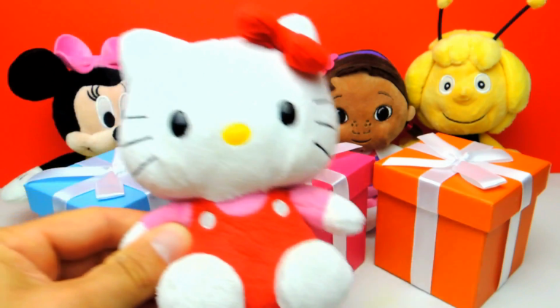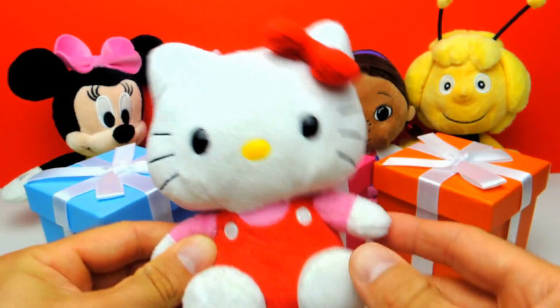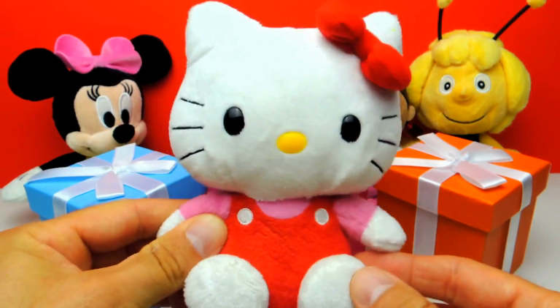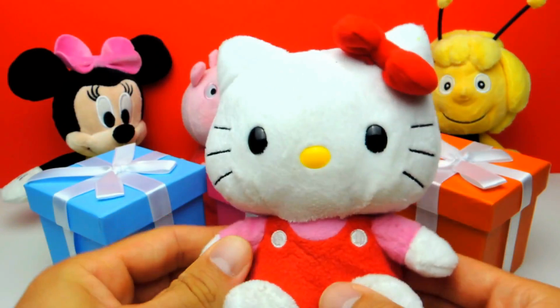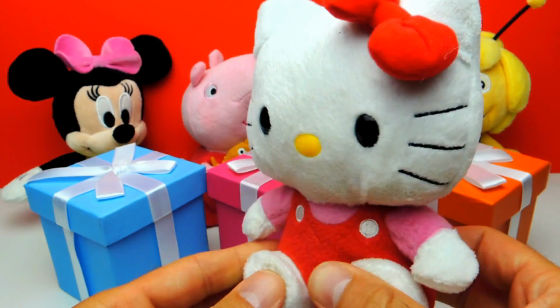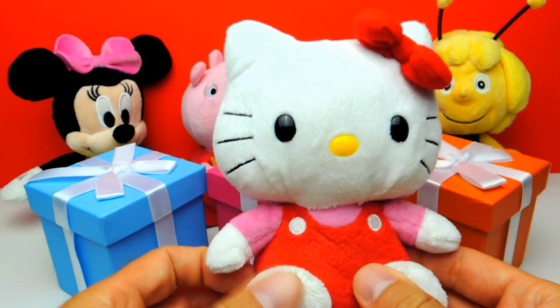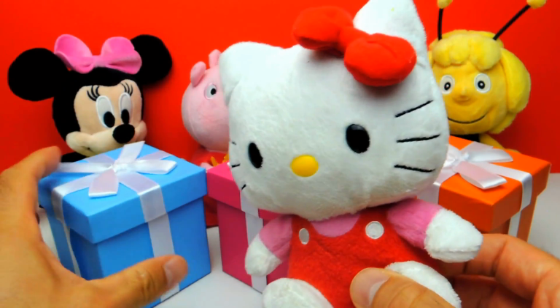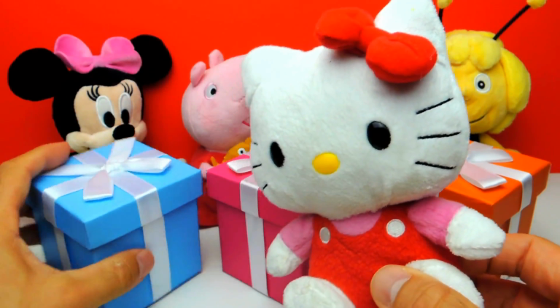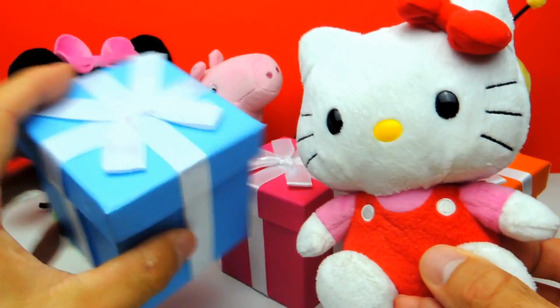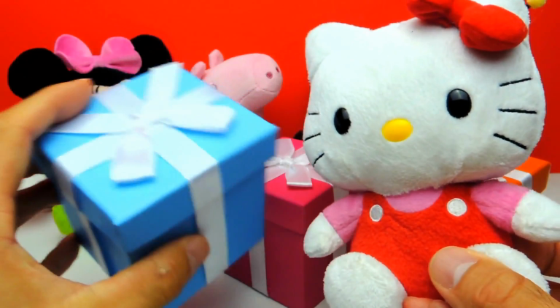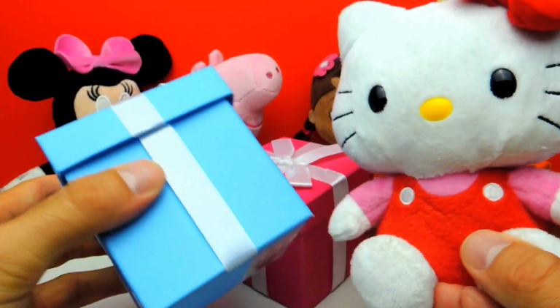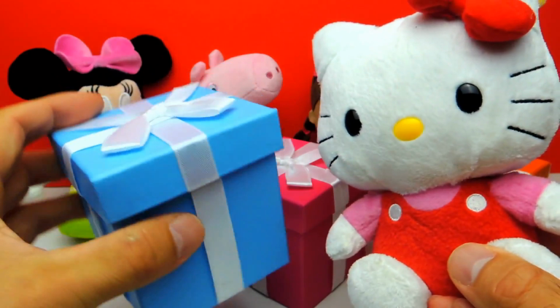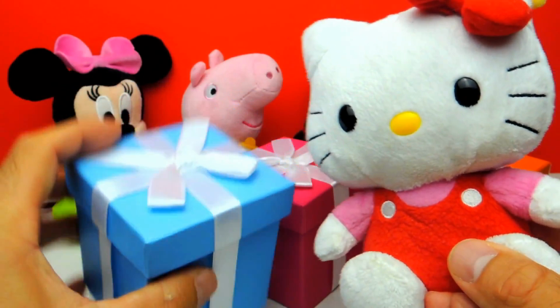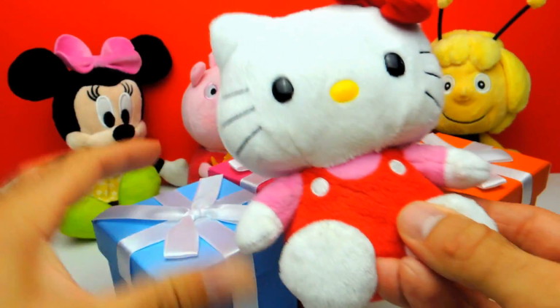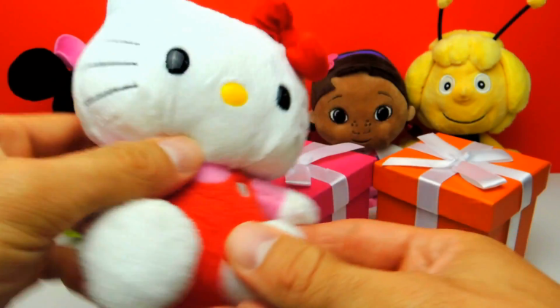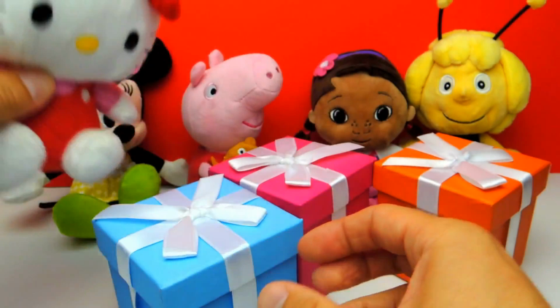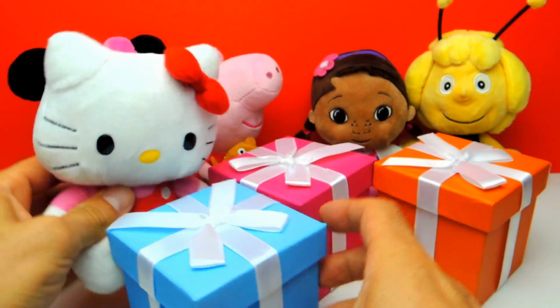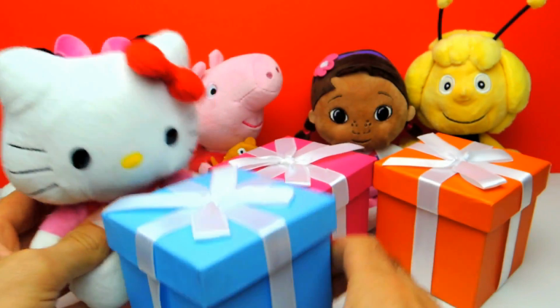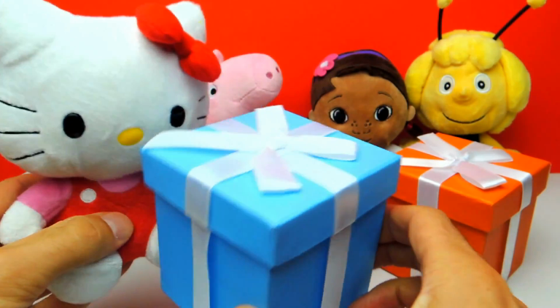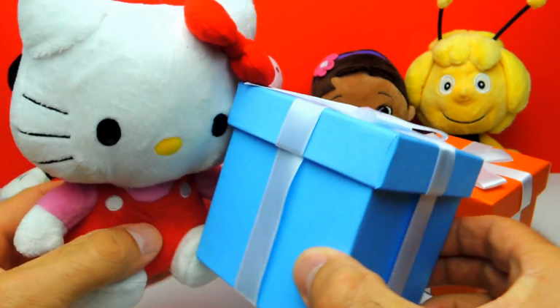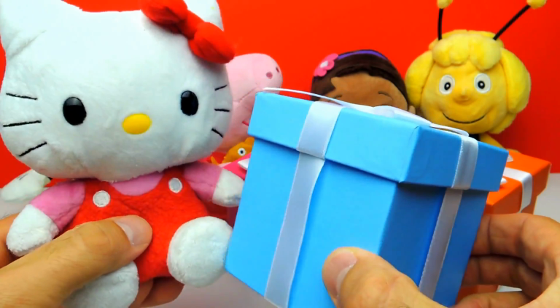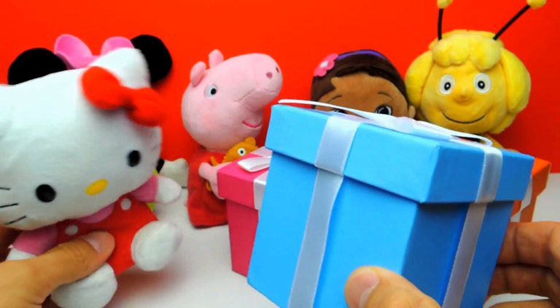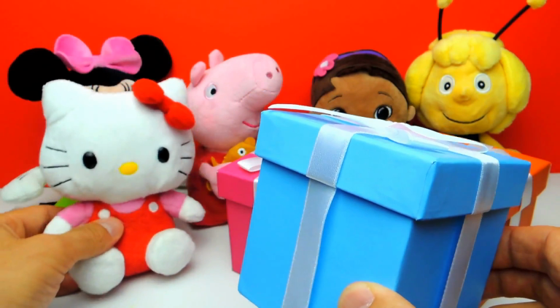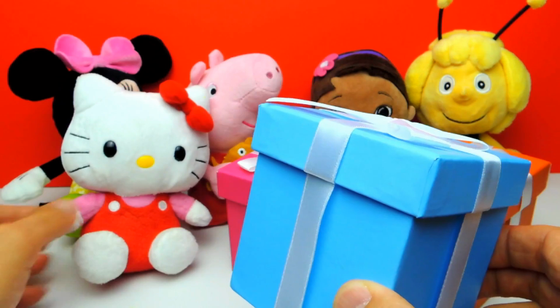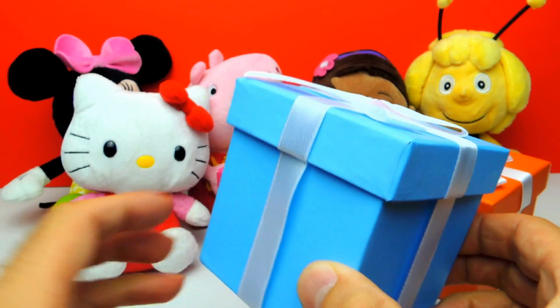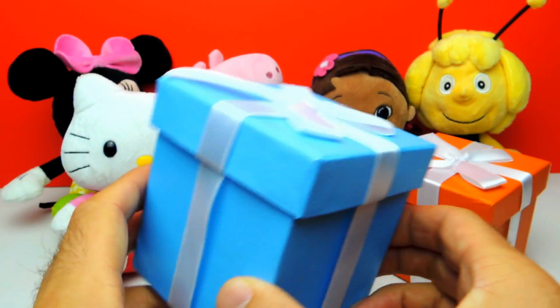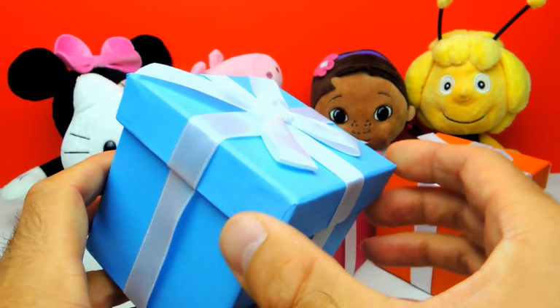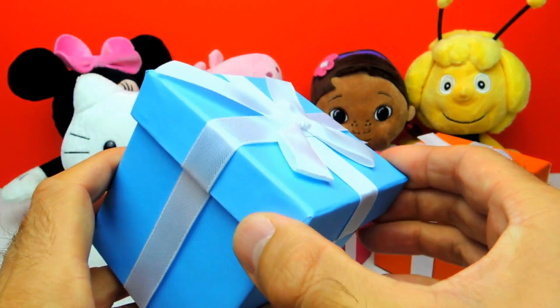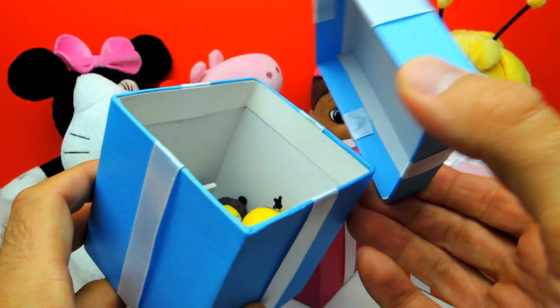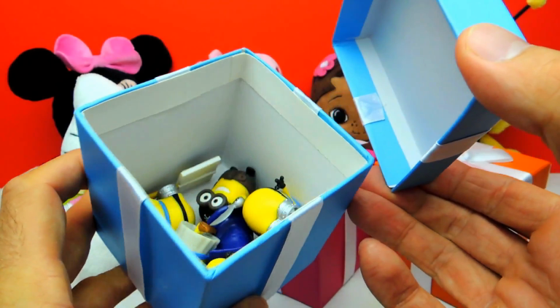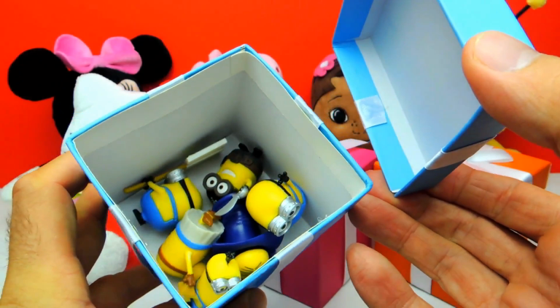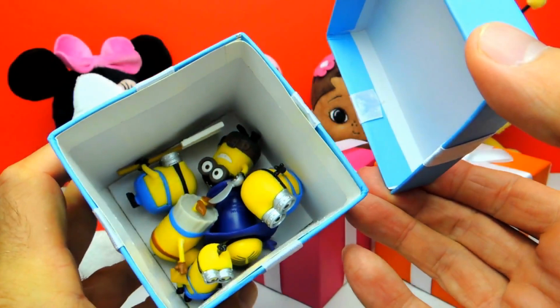Hey everyone, Fleezy Duck here and today we have three boxes full of surprise toys: a blue box, a pink box and an orange box. We have a little bit of help from Hello Kitty, and Hello Kitty and I are already so excited.